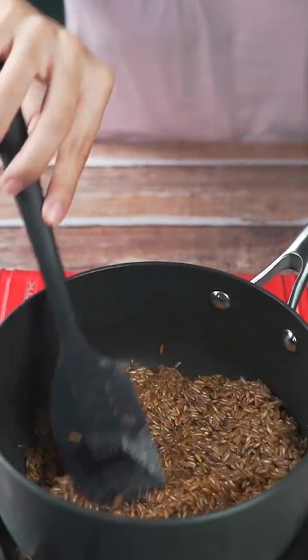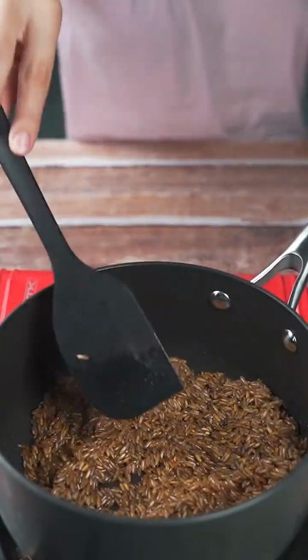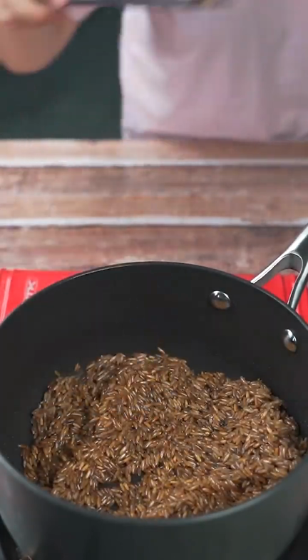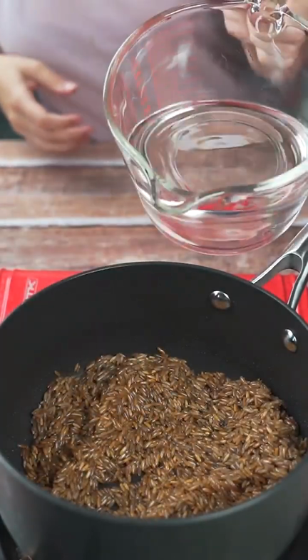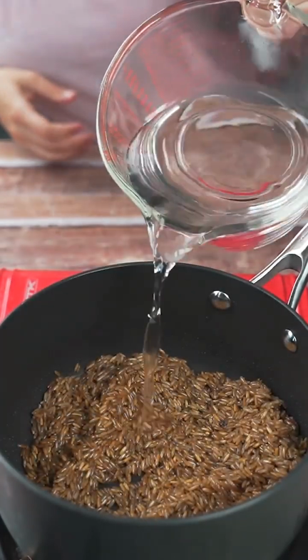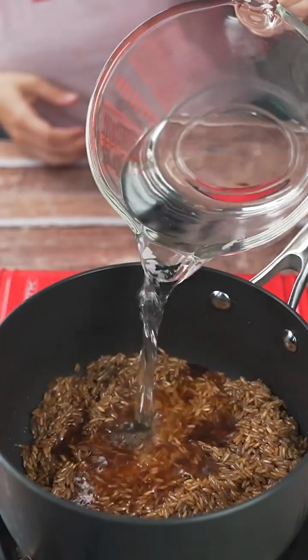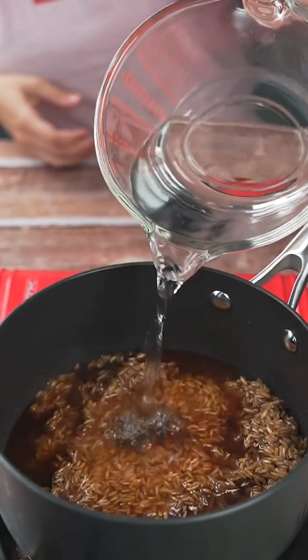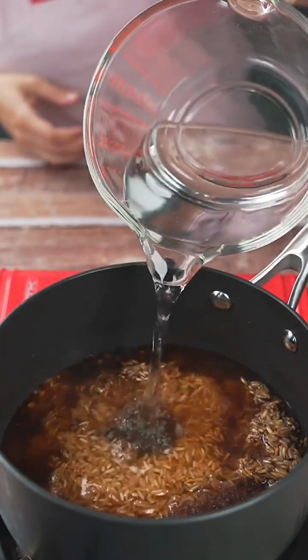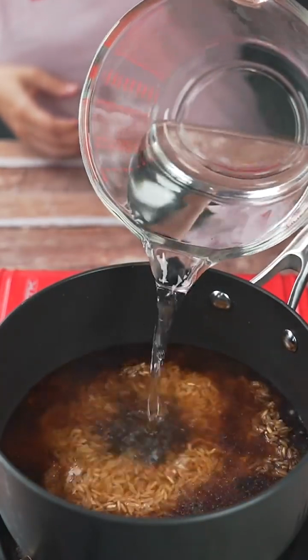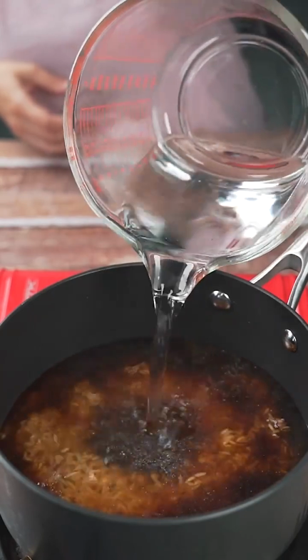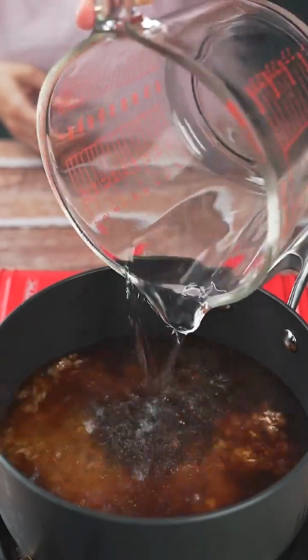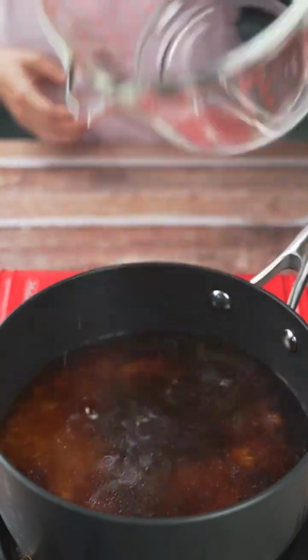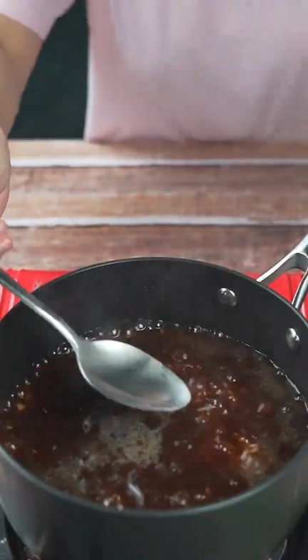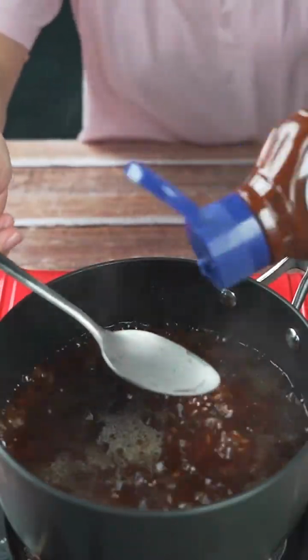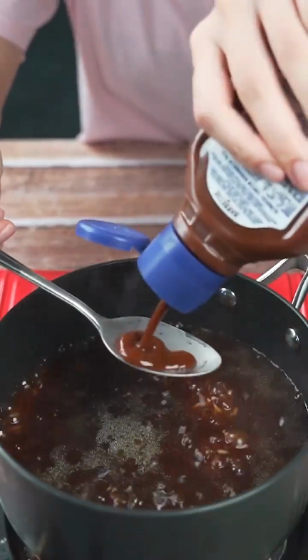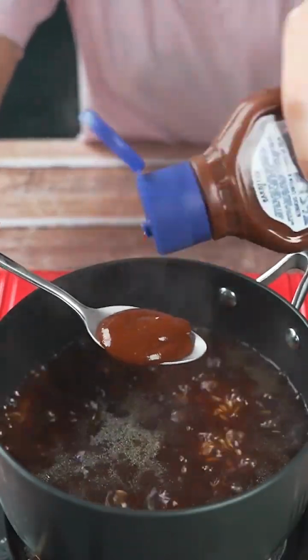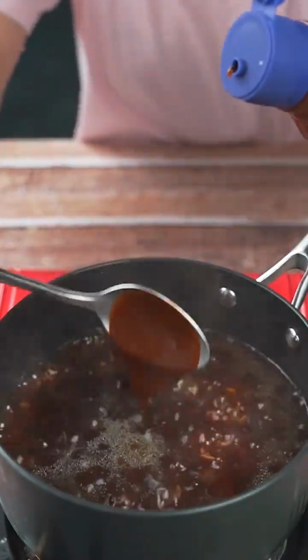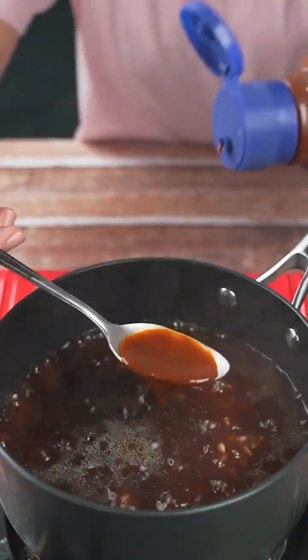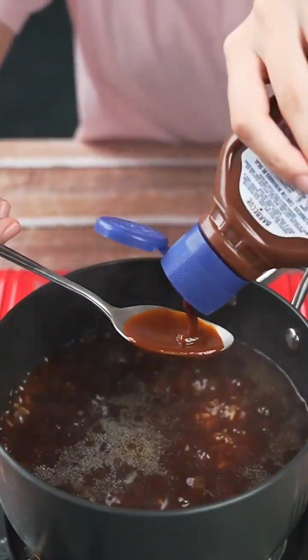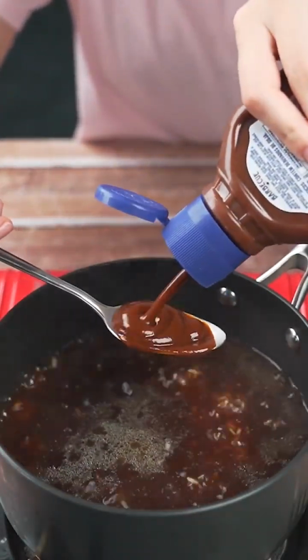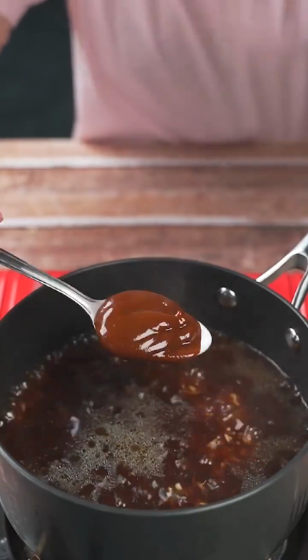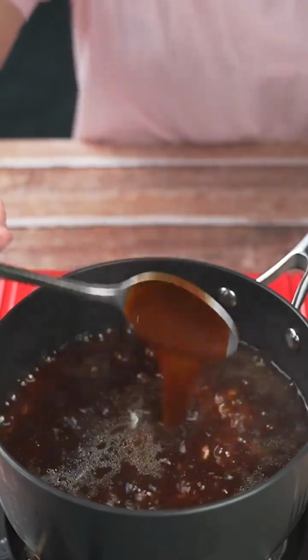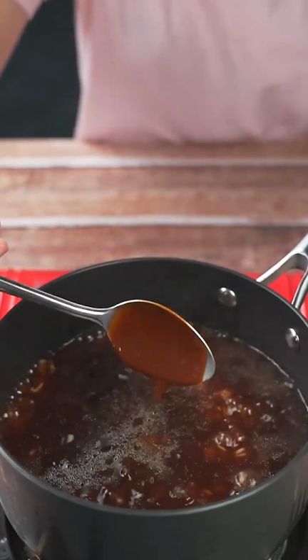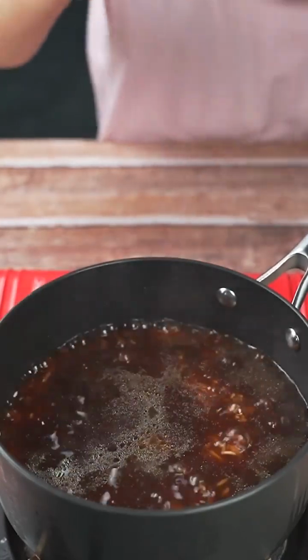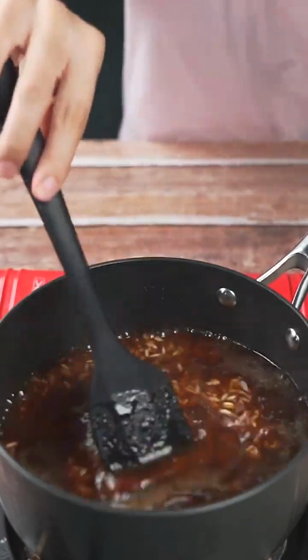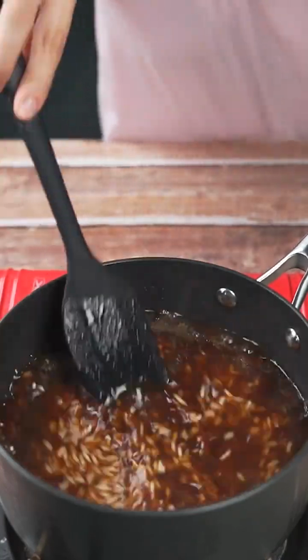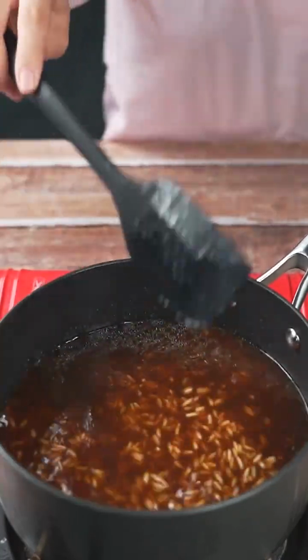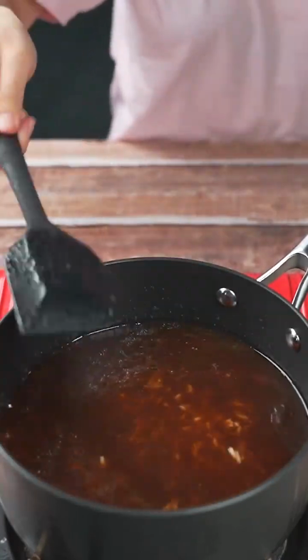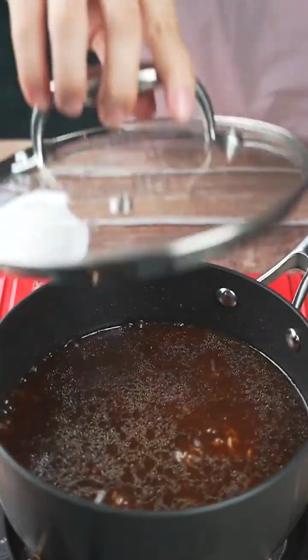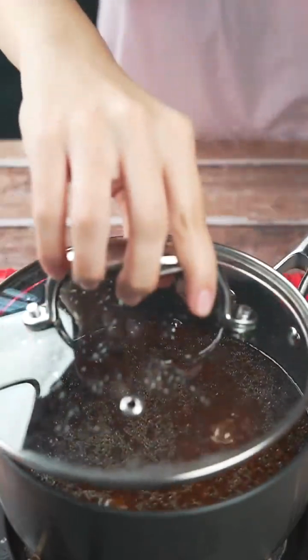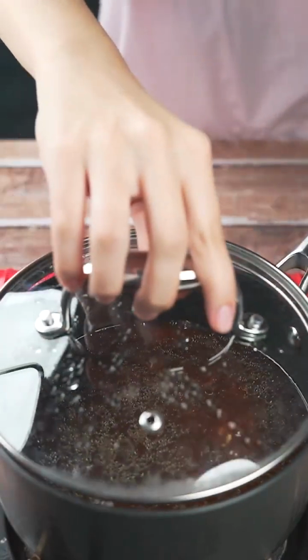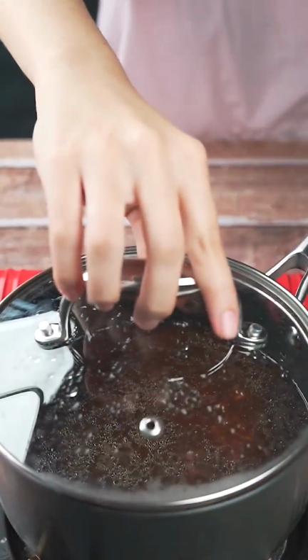Once that's done, I'll pour 300 milliliters of water into the rice and add two tablespoons of barbecue sauce. Then I'll stir once more. I'll cover and cook until the water dries.